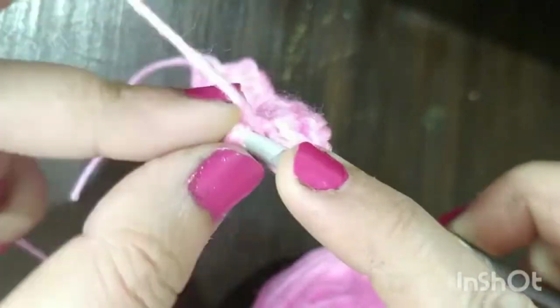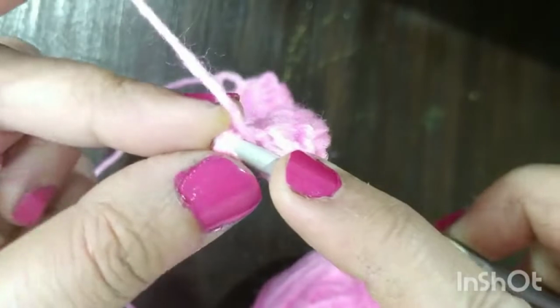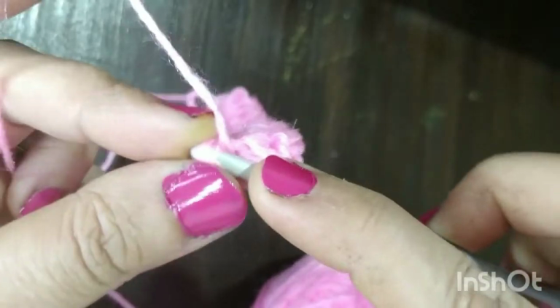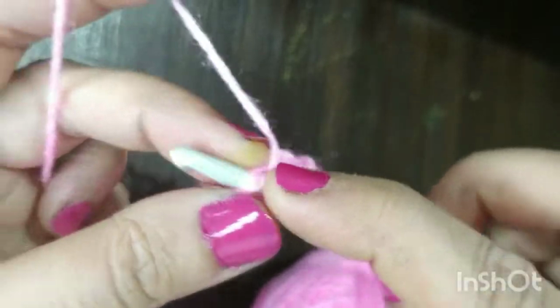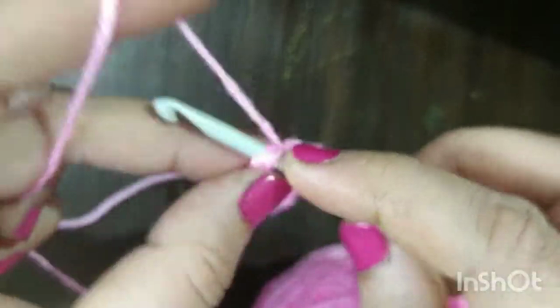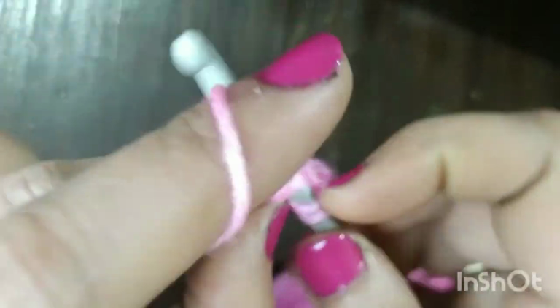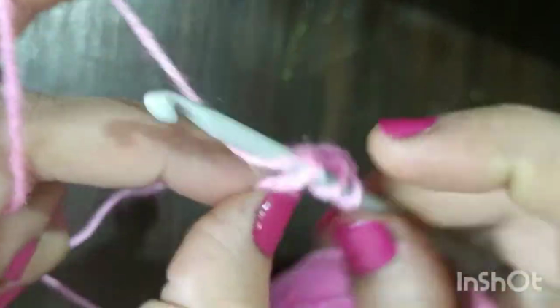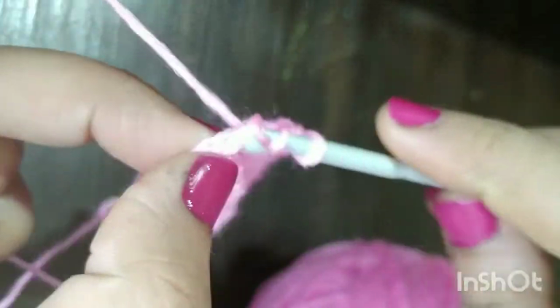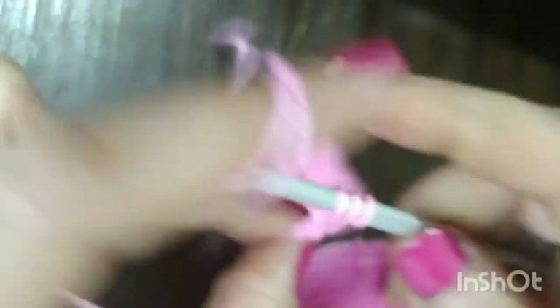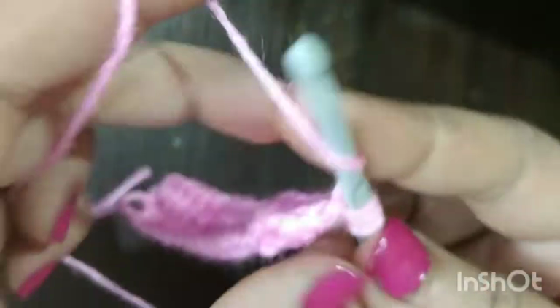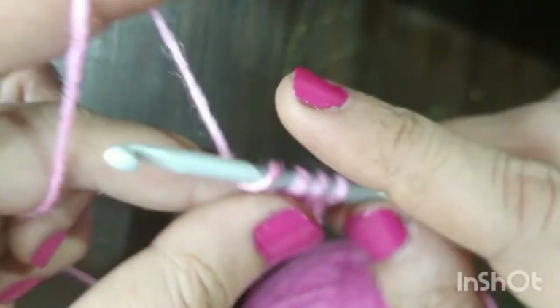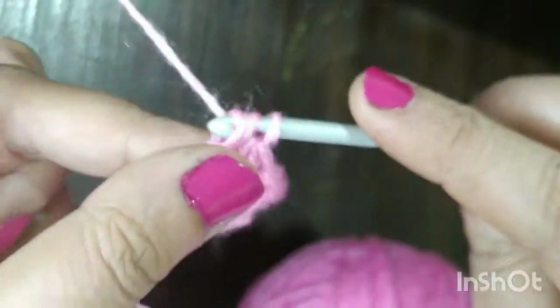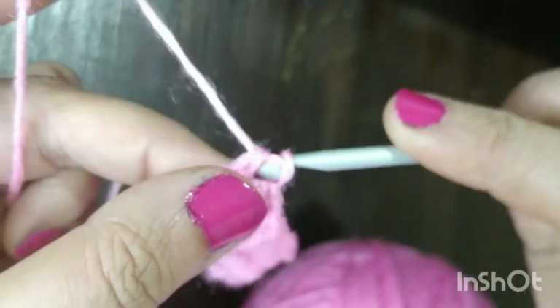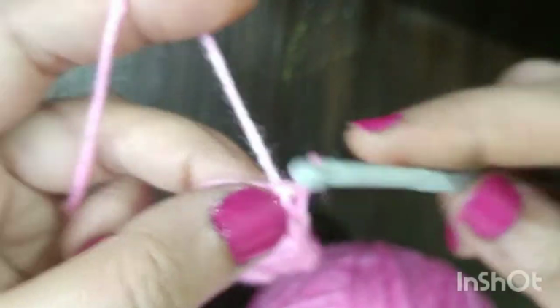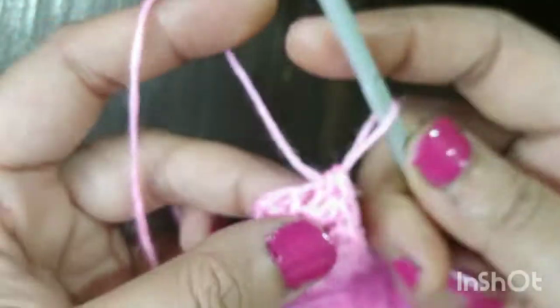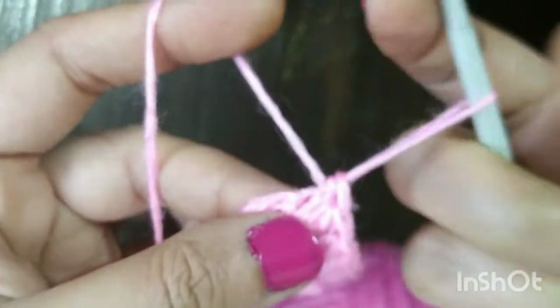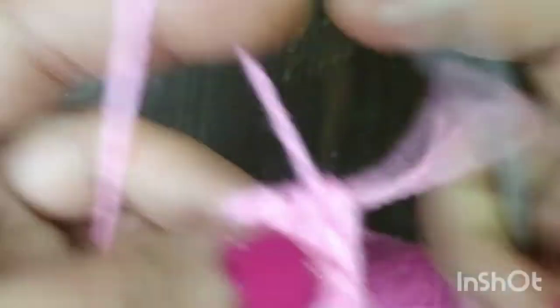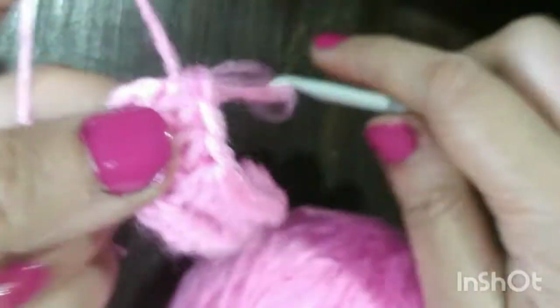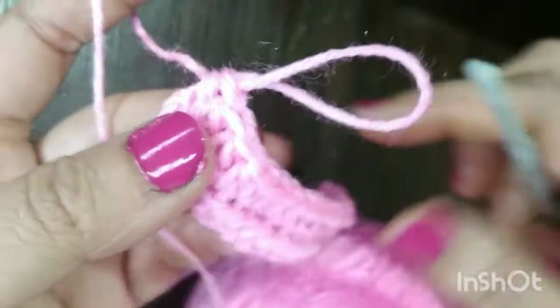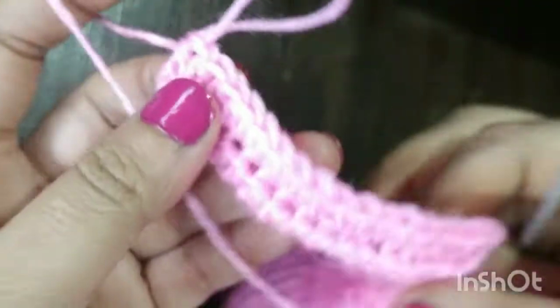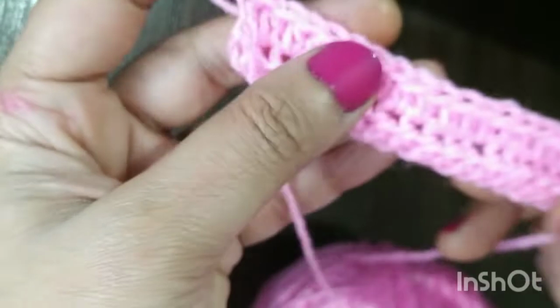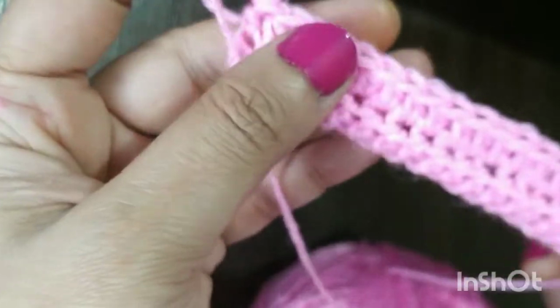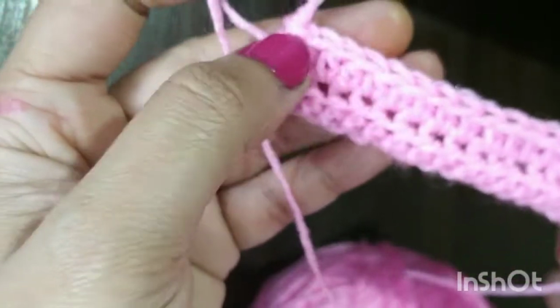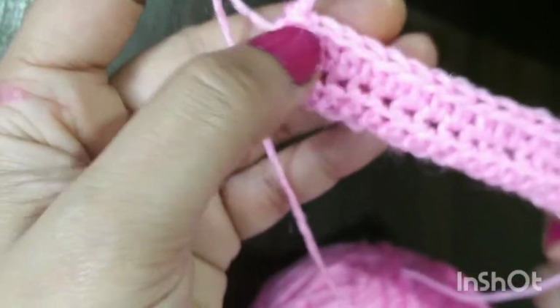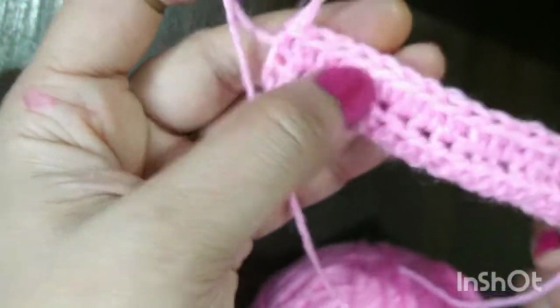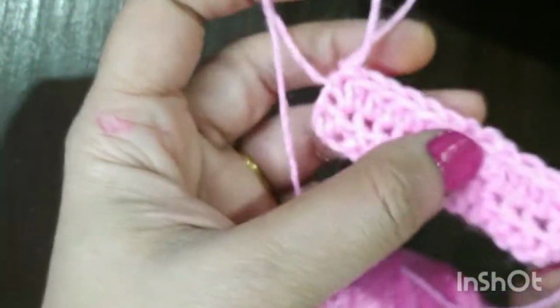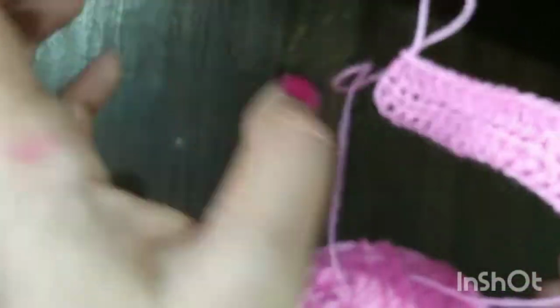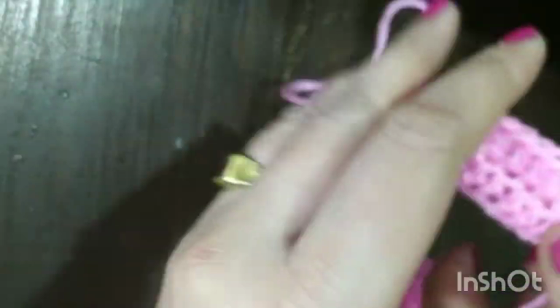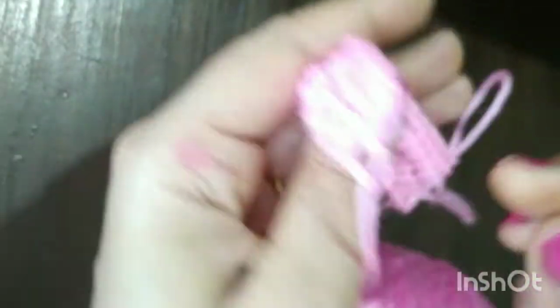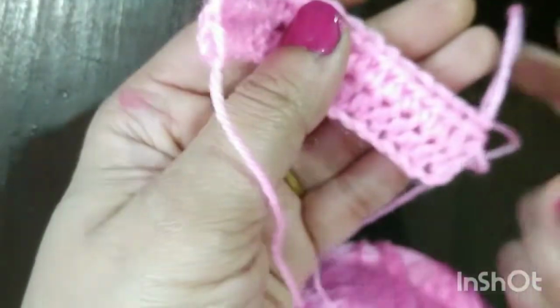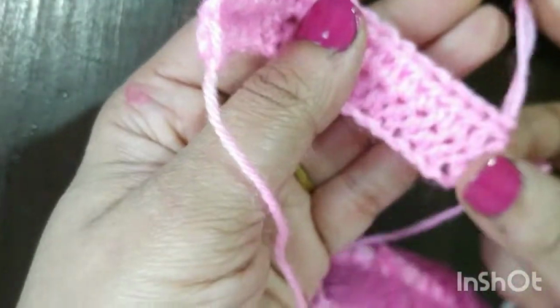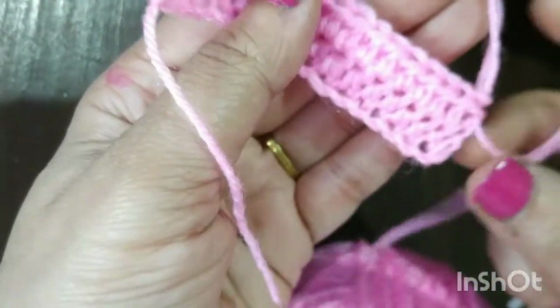I have reached my last stitch. Same way we will make one half double crochet, and we should be having 18 stitches again here.